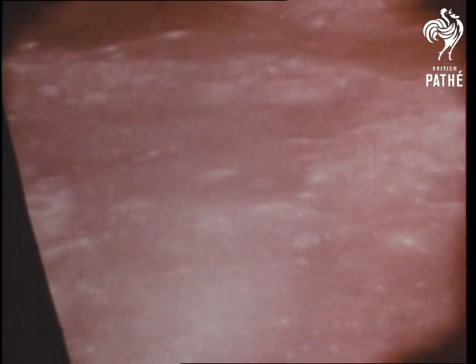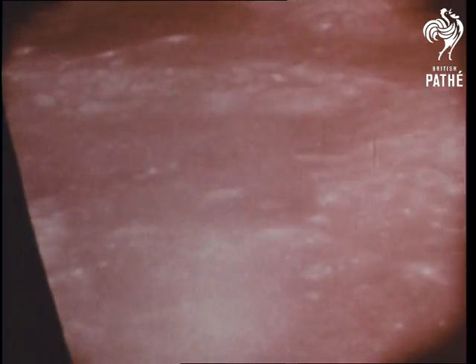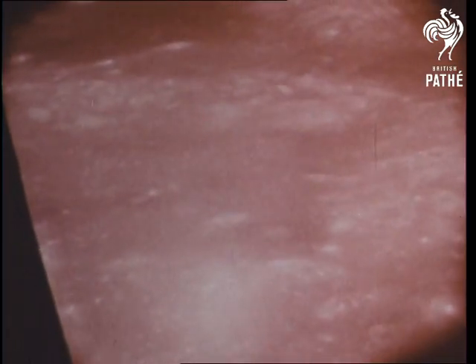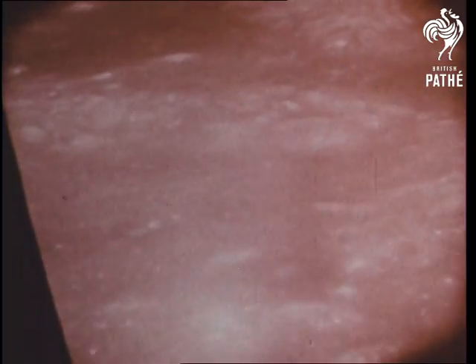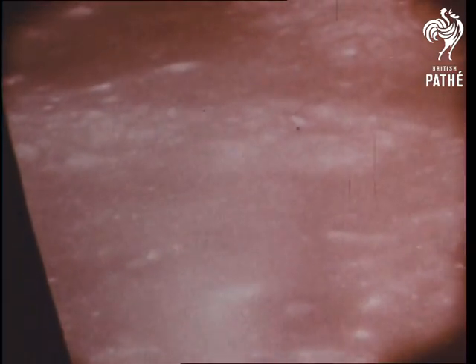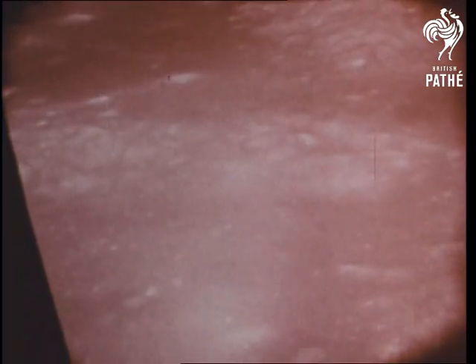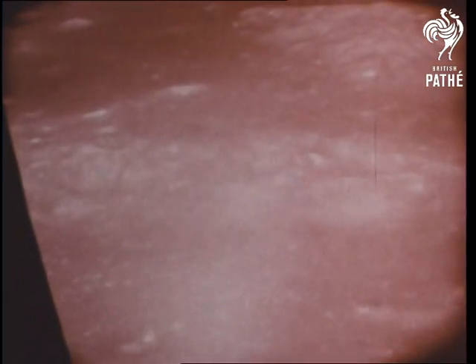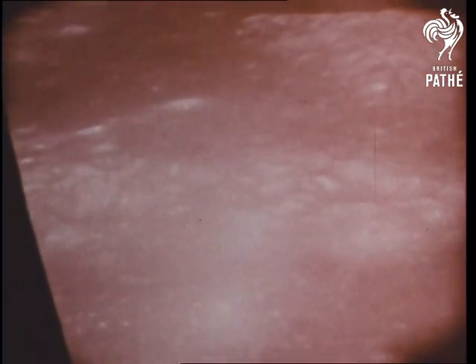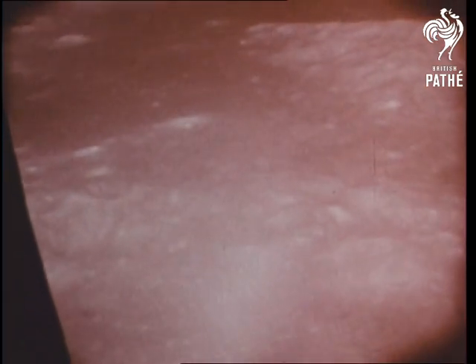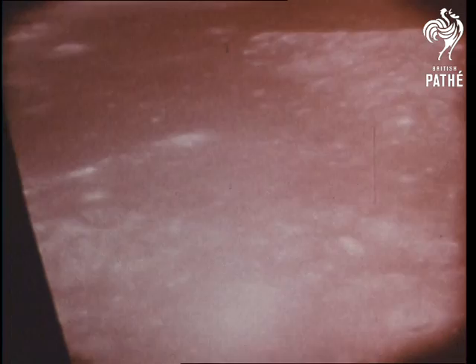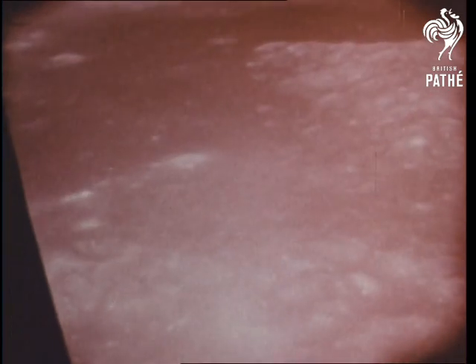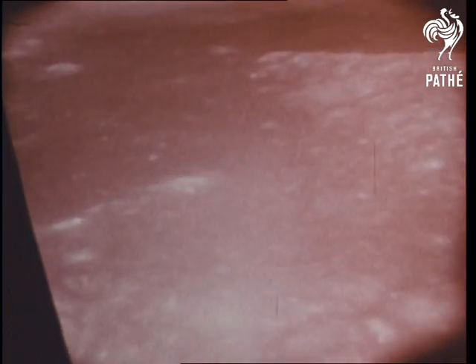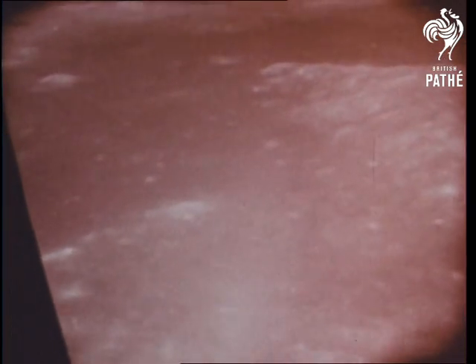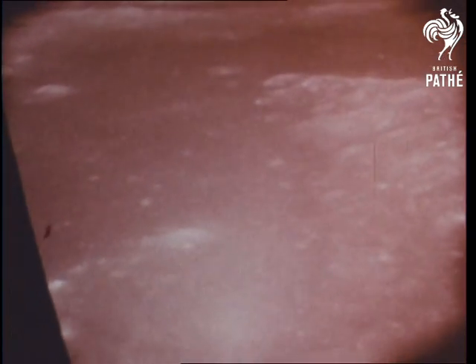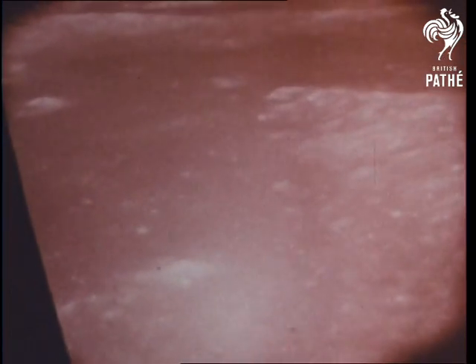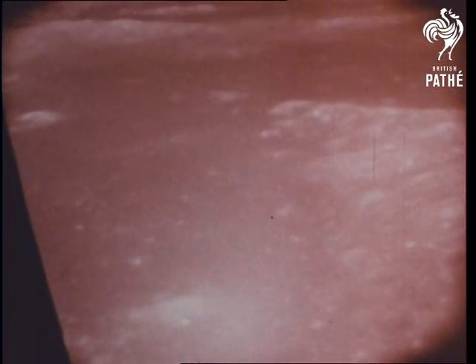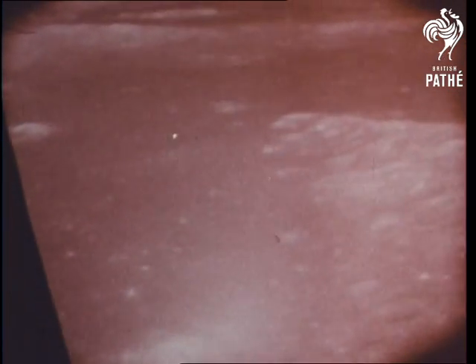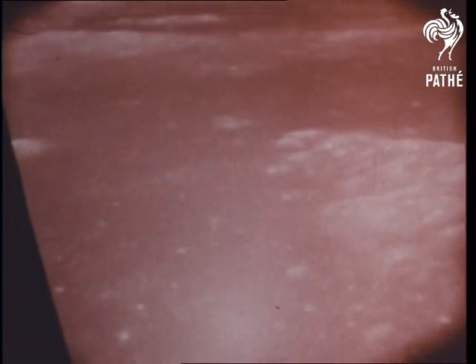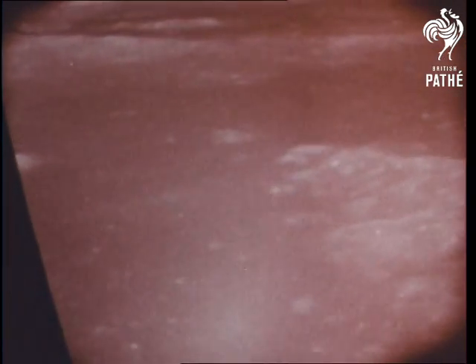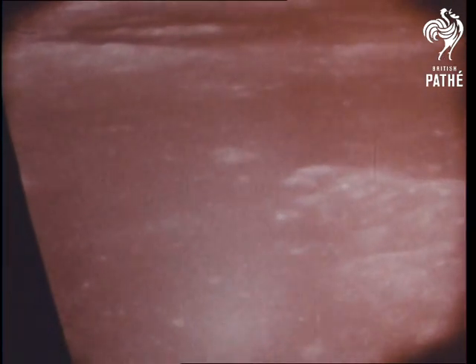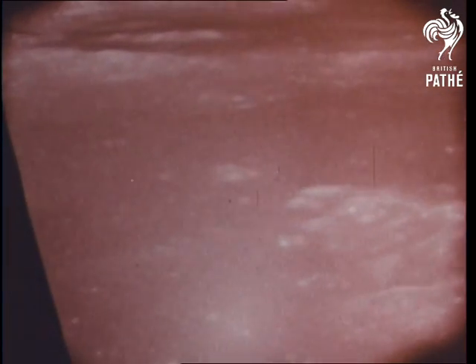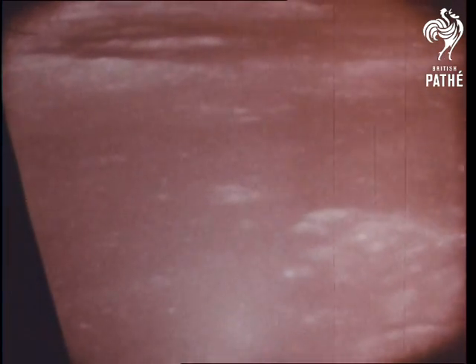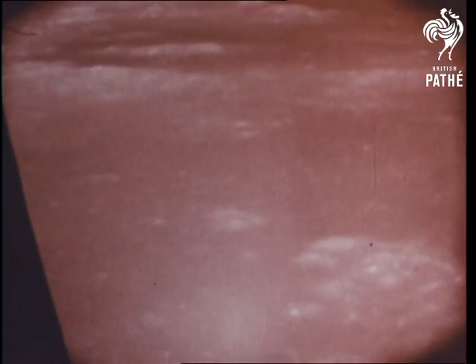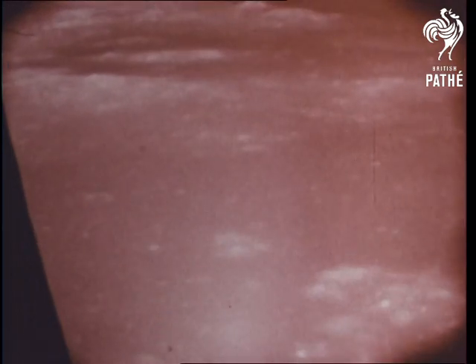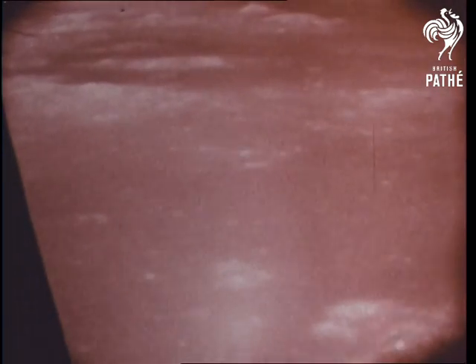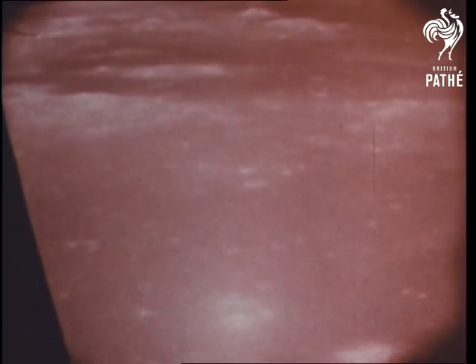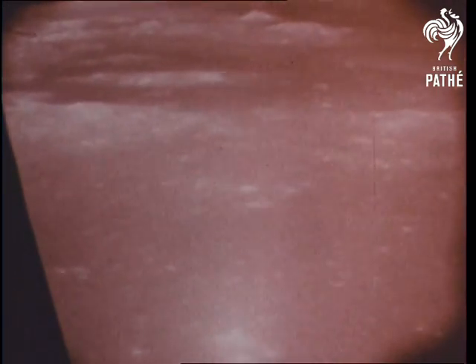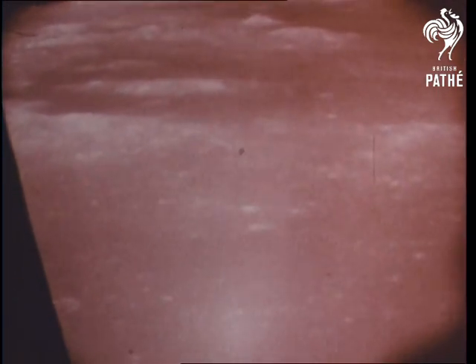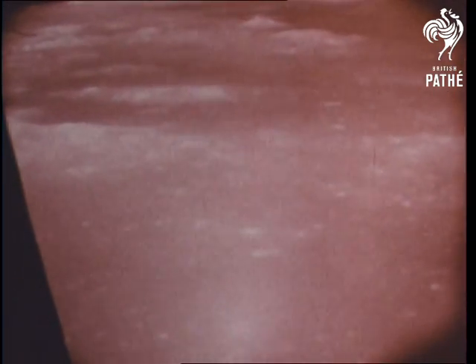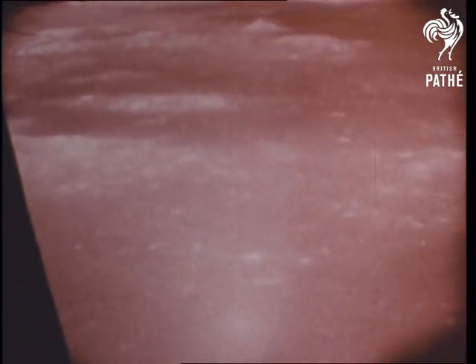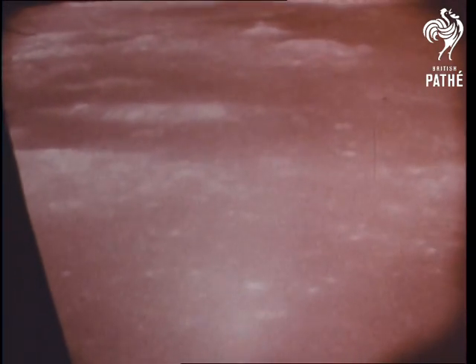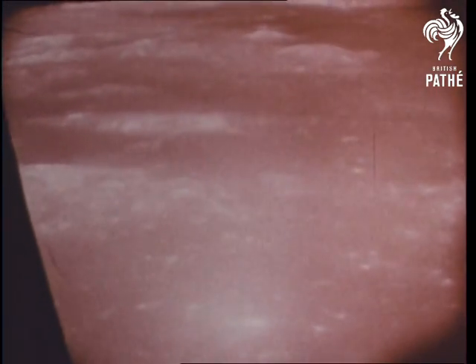The prime landing site is located on the east-central part of the Sea of Tranquility. The site is approximately 62 miles east of the rim of the crater Sabine and about 118 miles southwest of the crater Maskelyne.